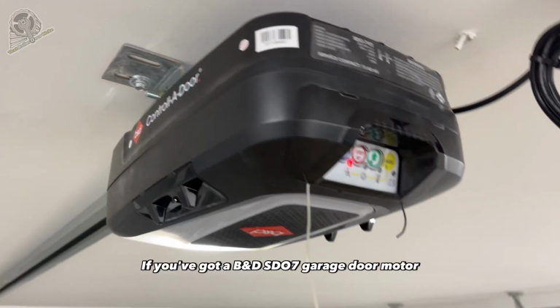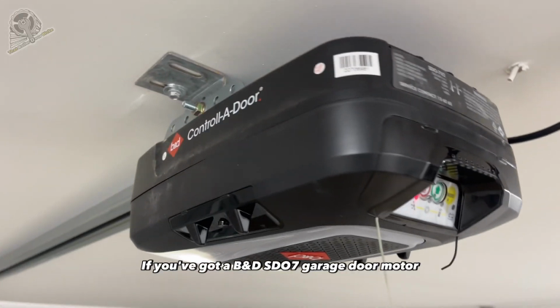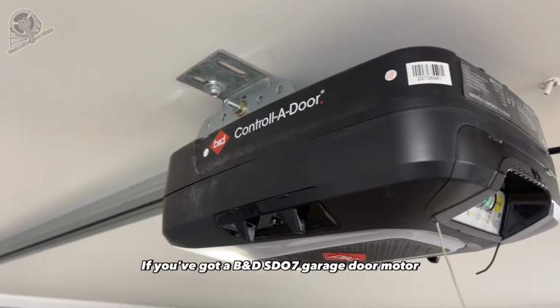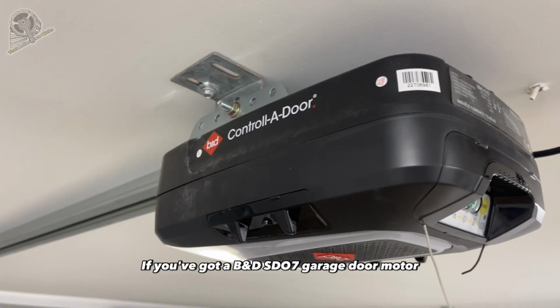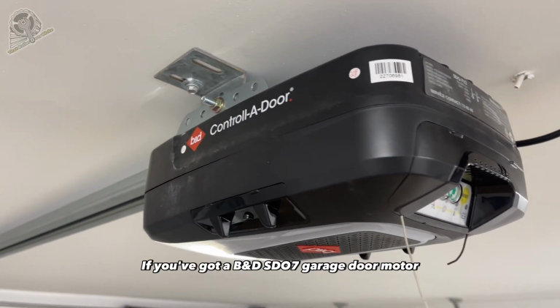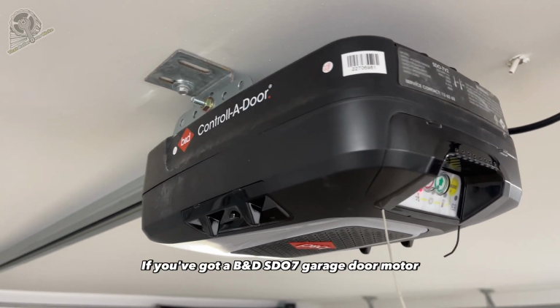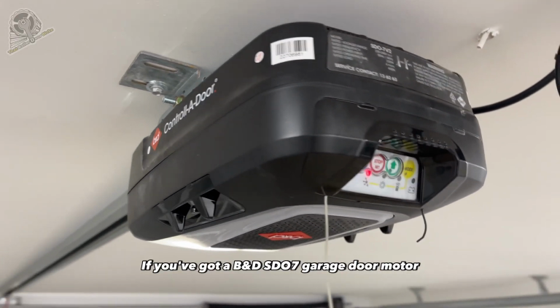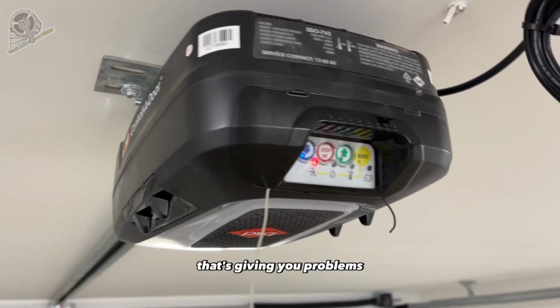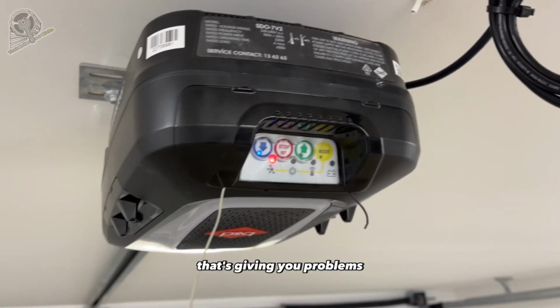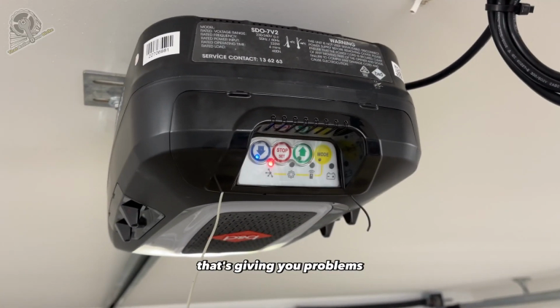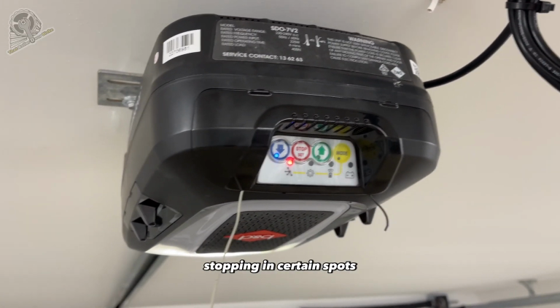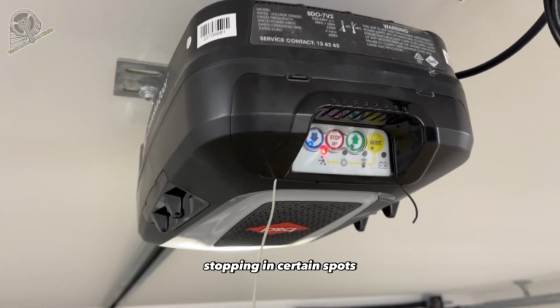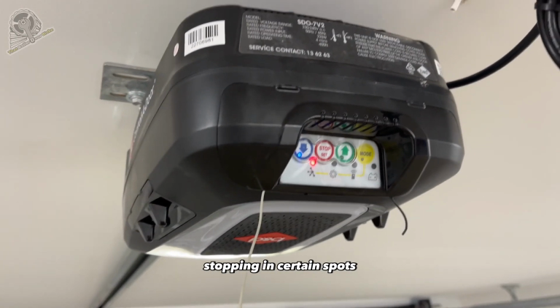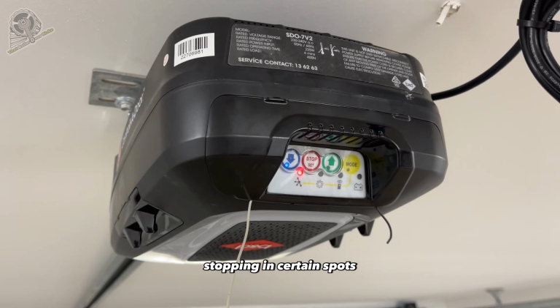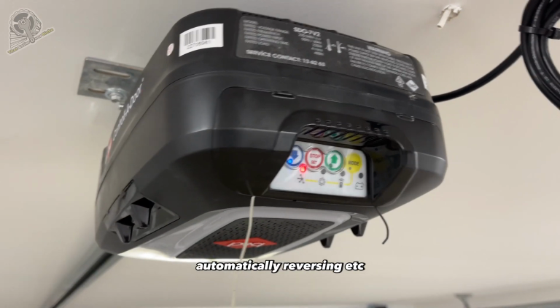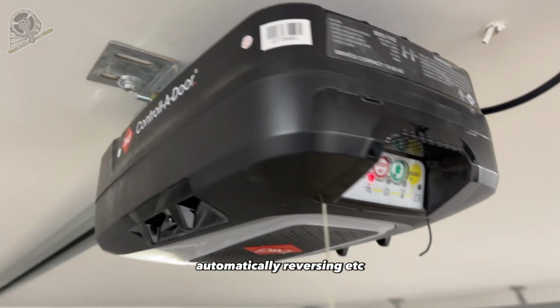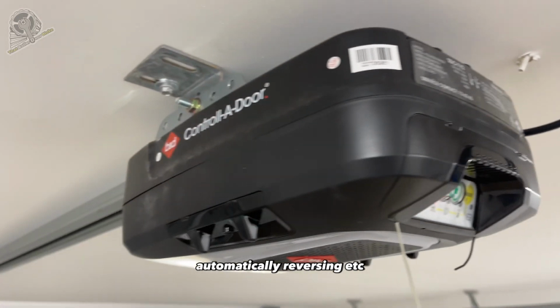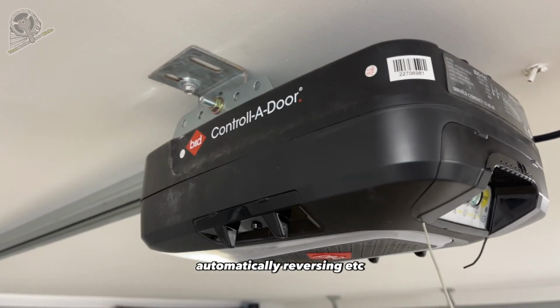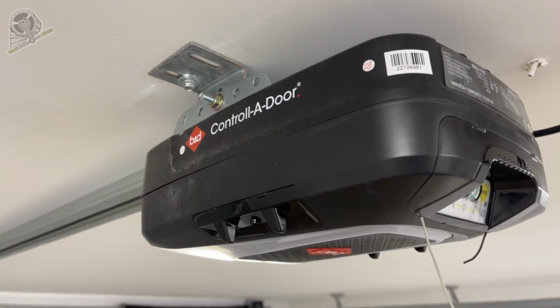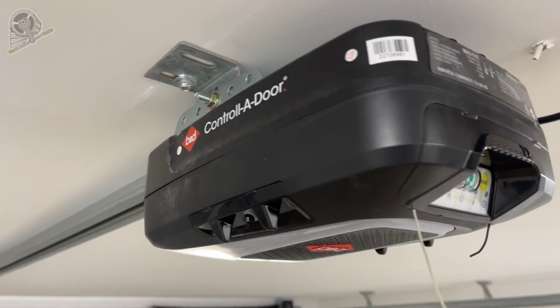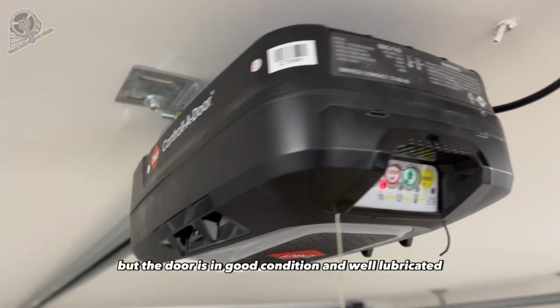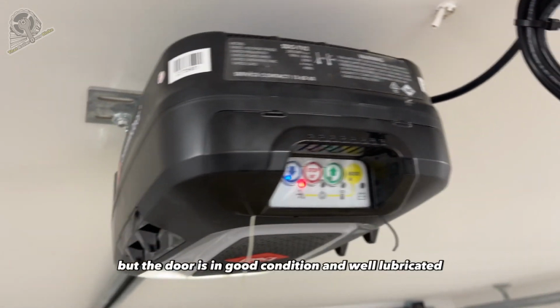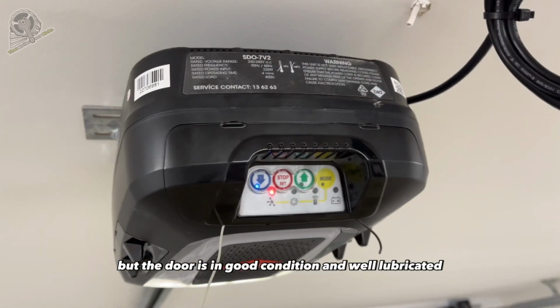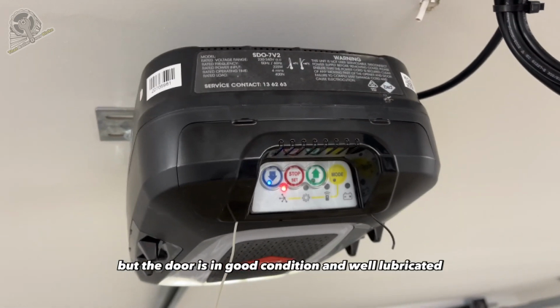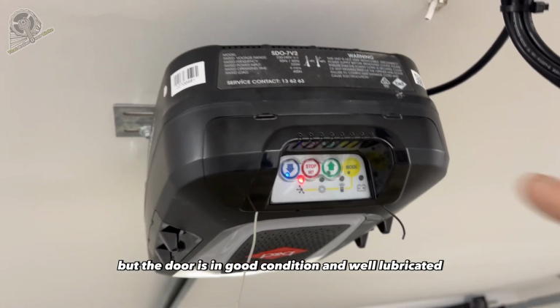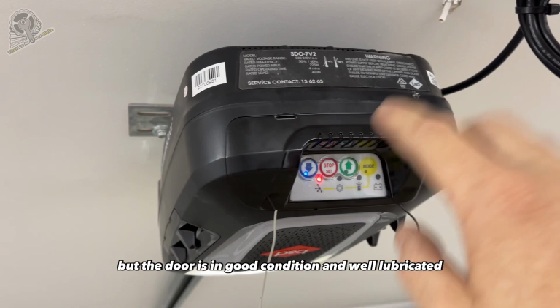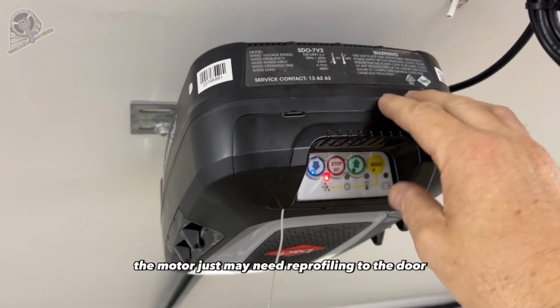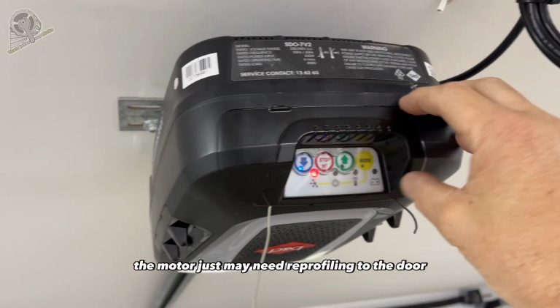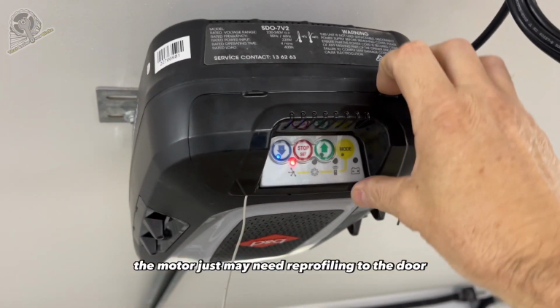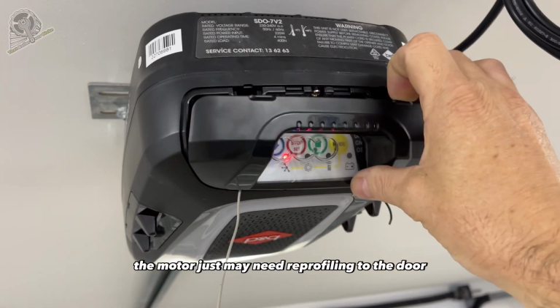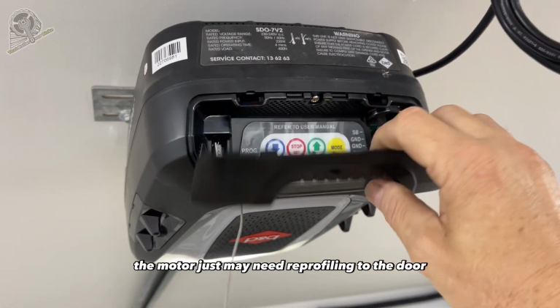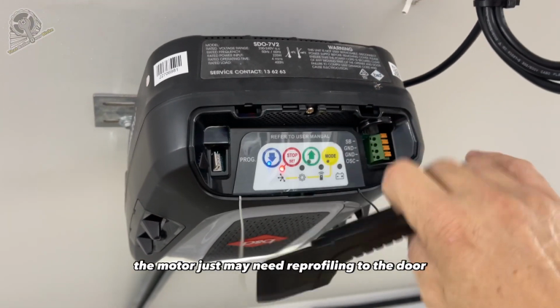If you've got a BND SD07 garage door motor that's giving you problems — stopping in certain spots, automatically reversing, etc. — but the door's in good condition and well lubricated, the motor just may need reprofiling to the door.